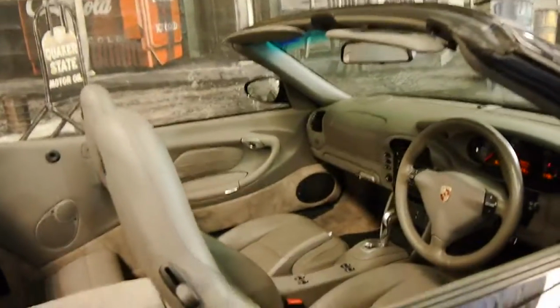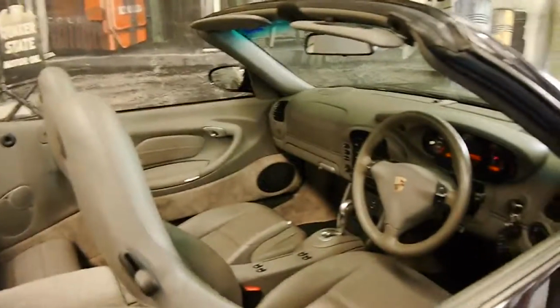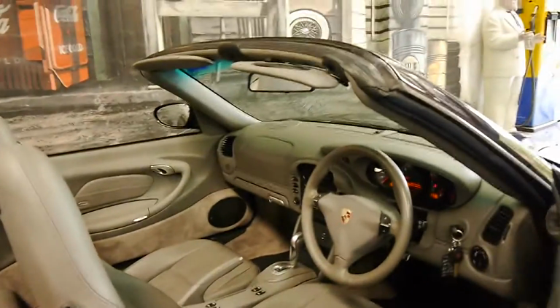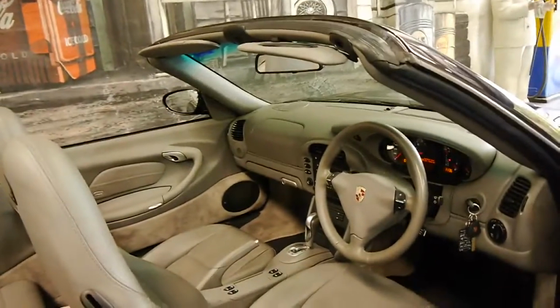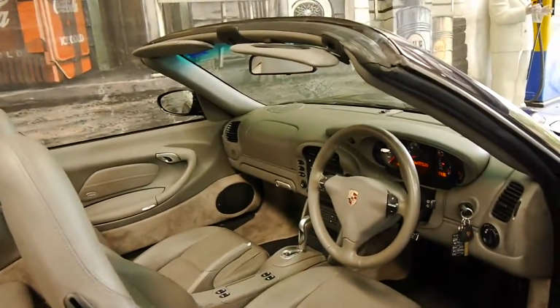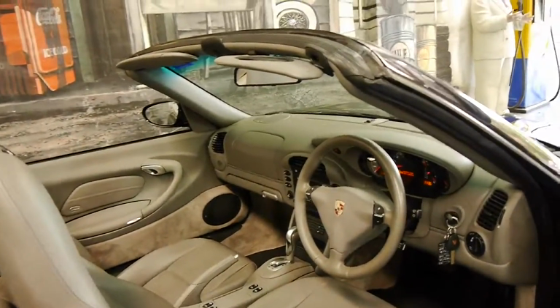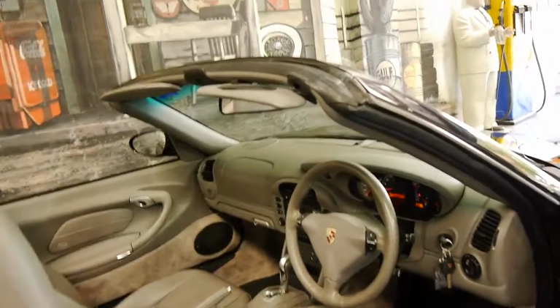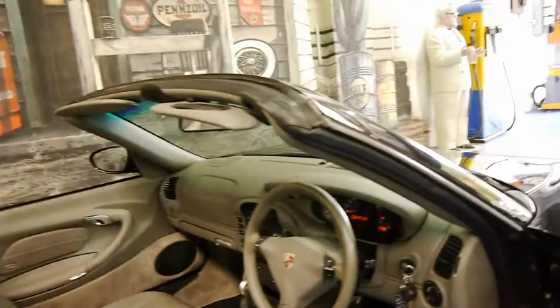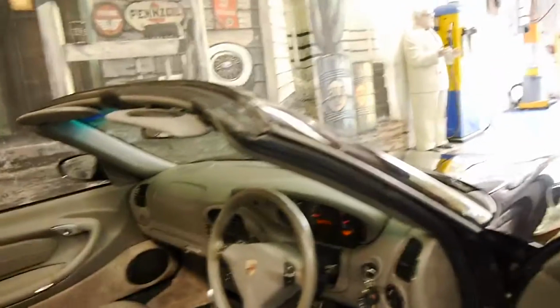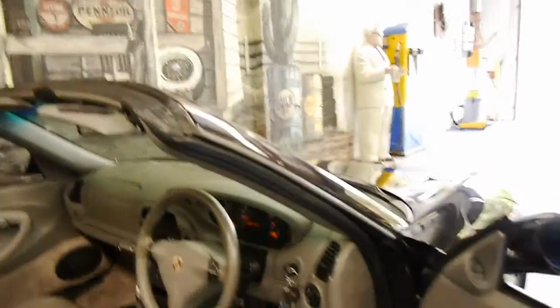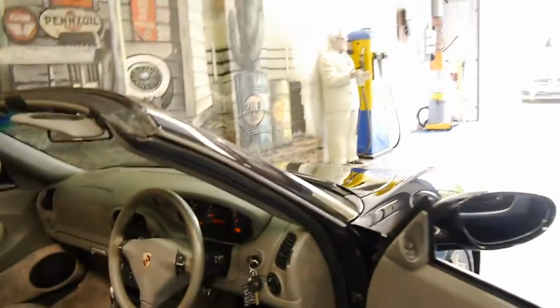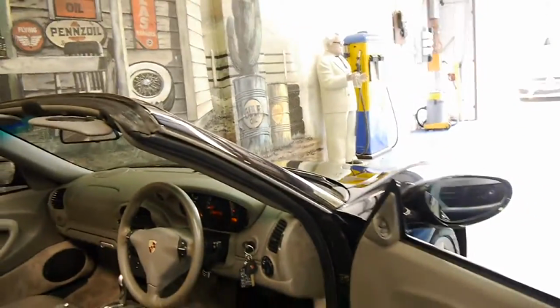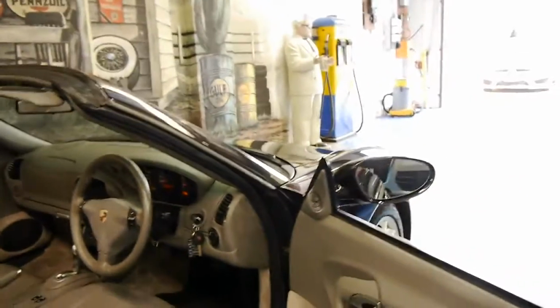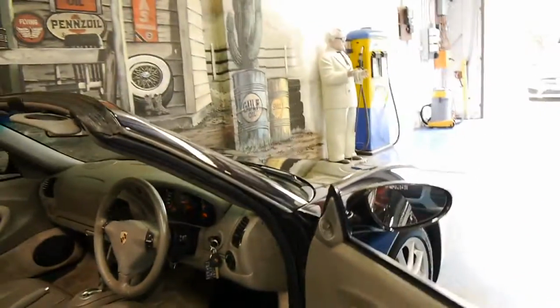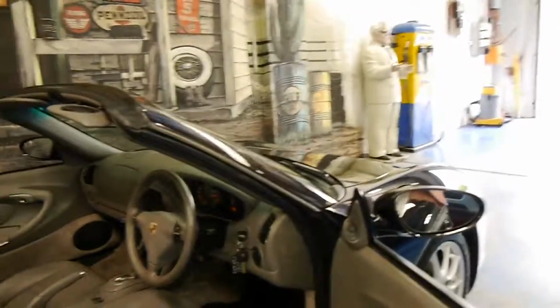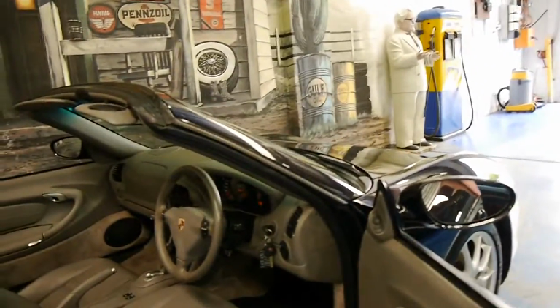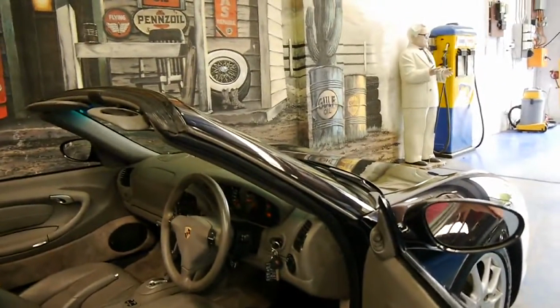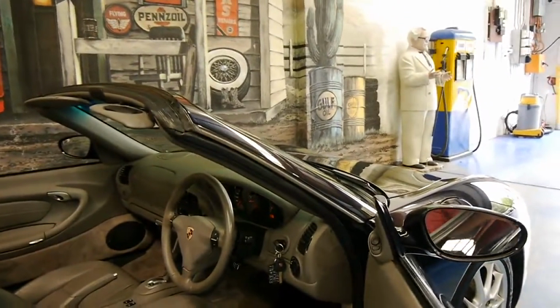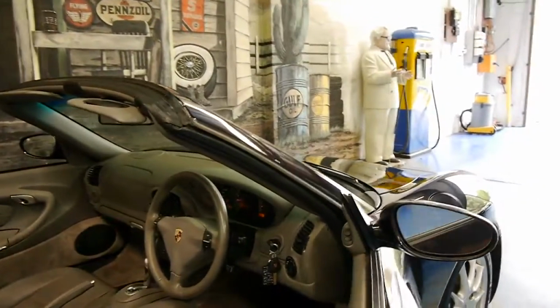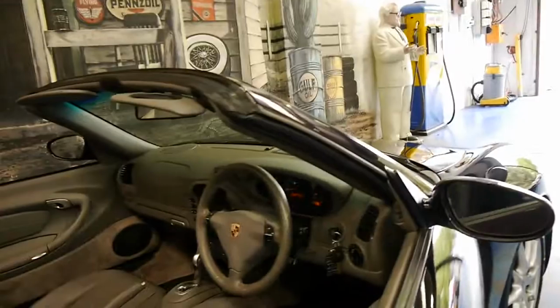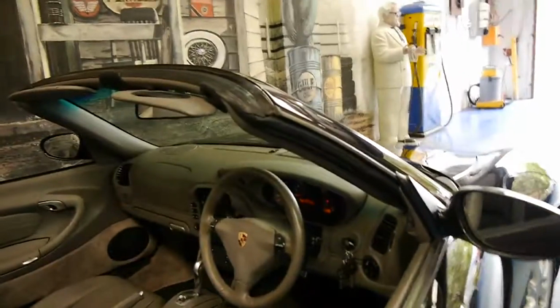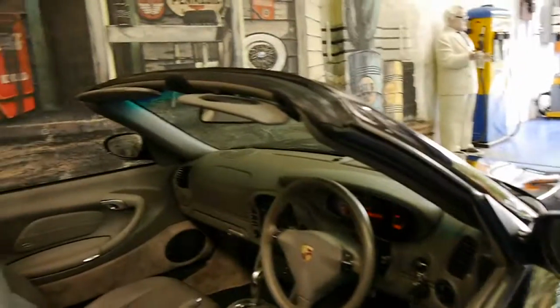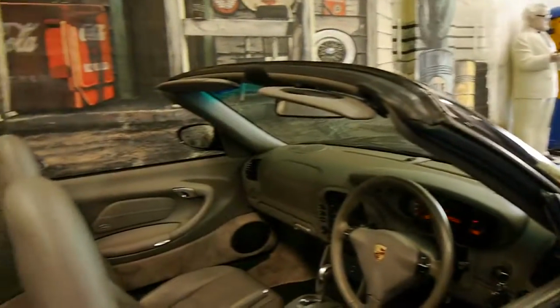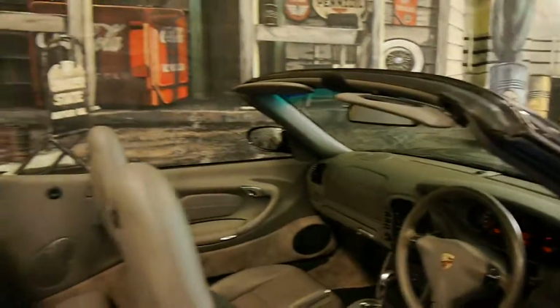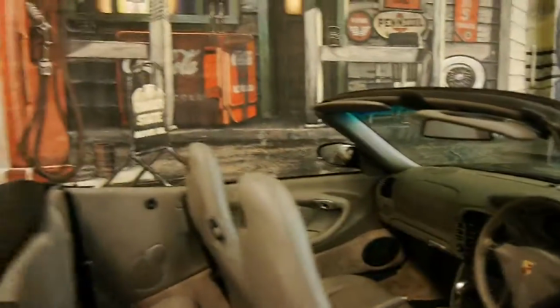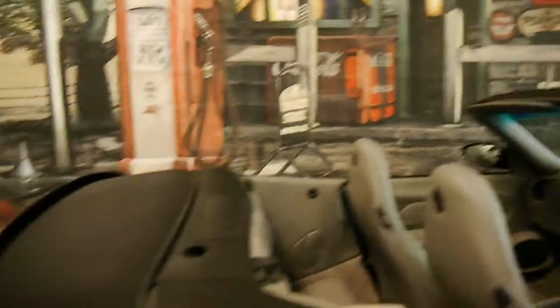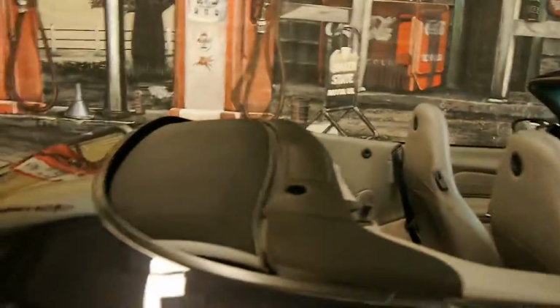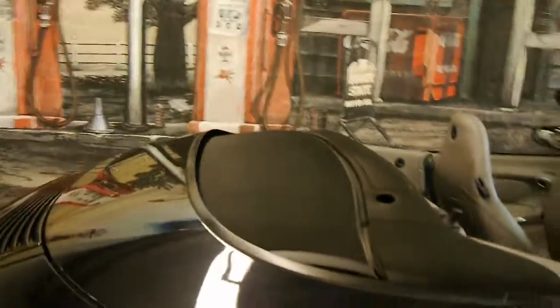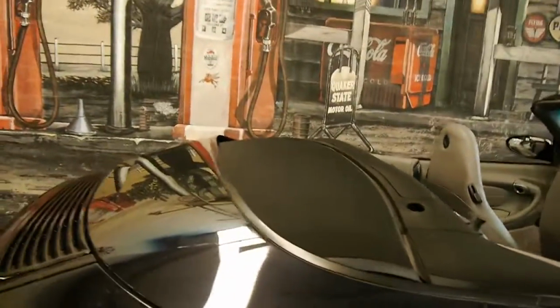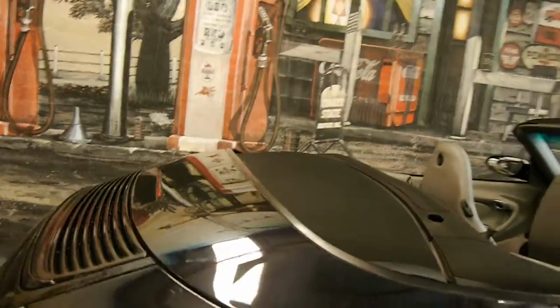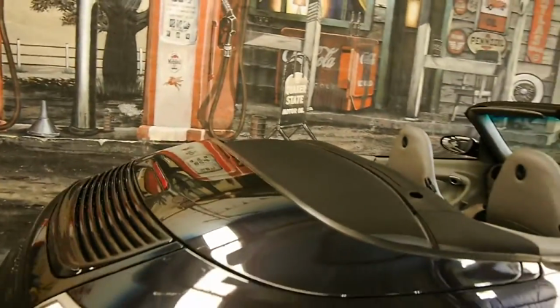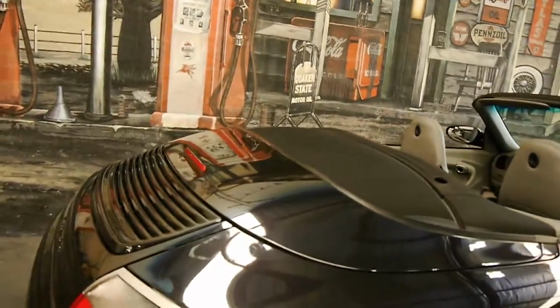I have driven this car and it drives absolutely beautifully. It's just come in to us this morning so it still needs a final detail, but even looking at it now it really is very good.